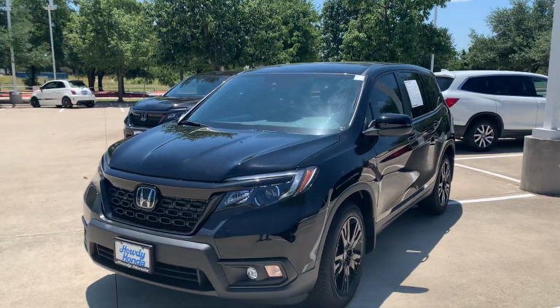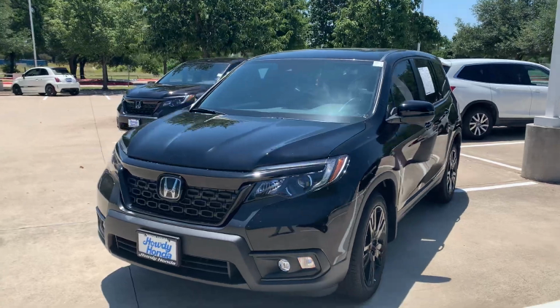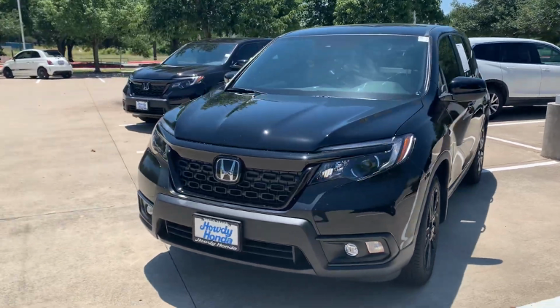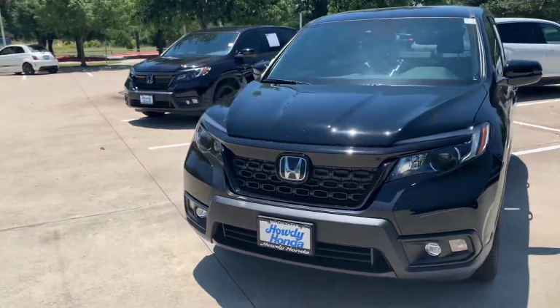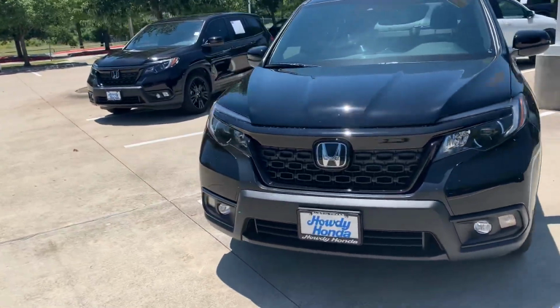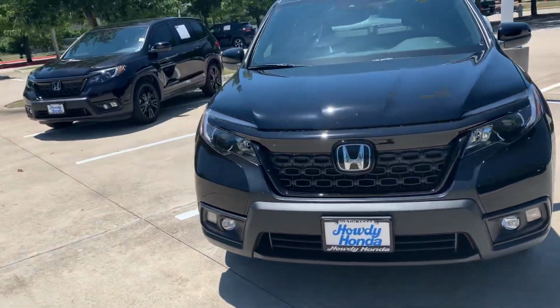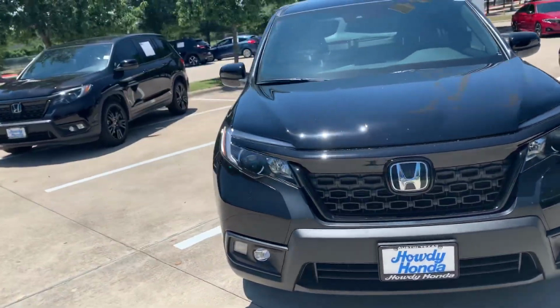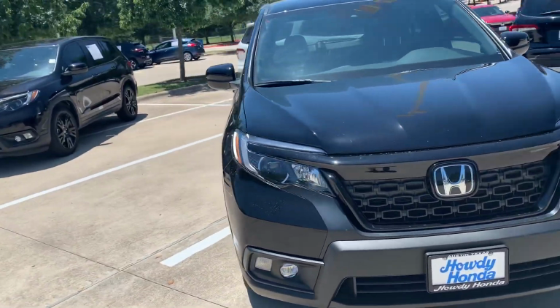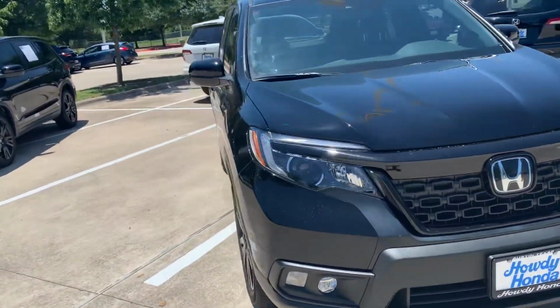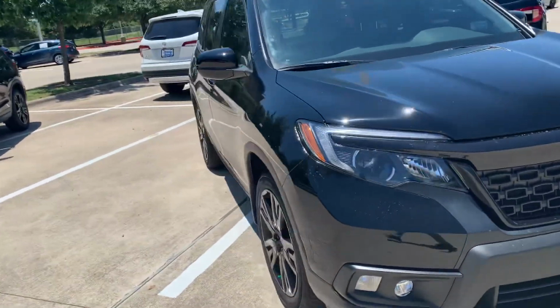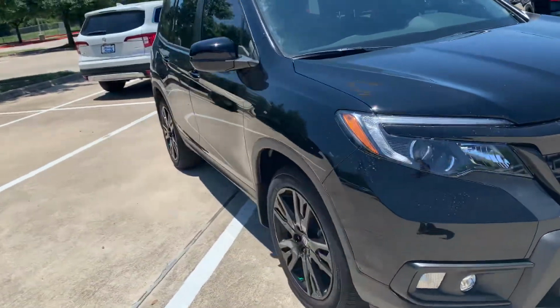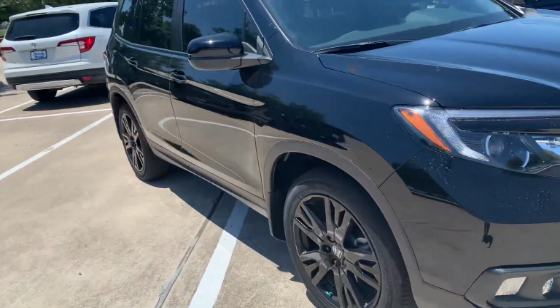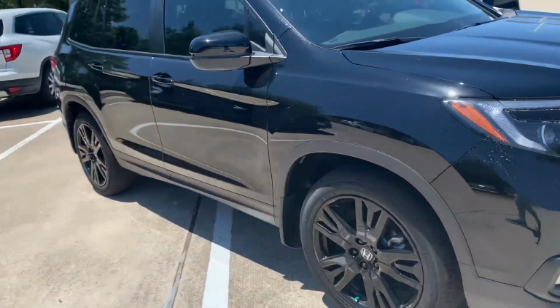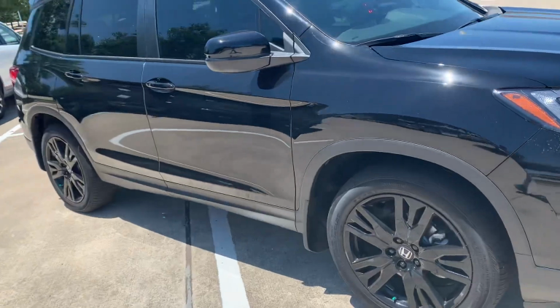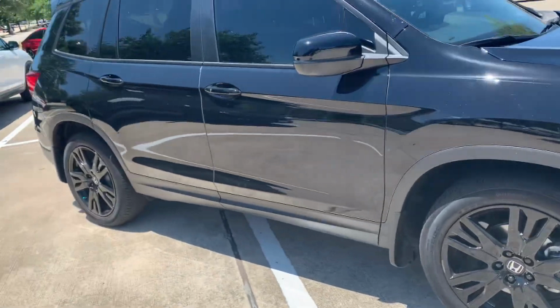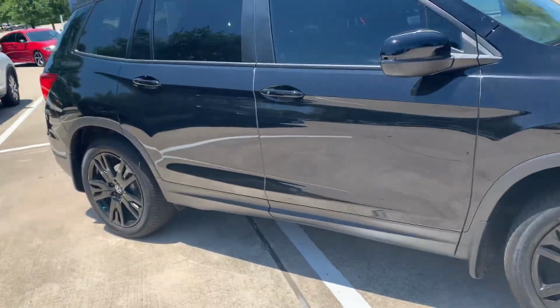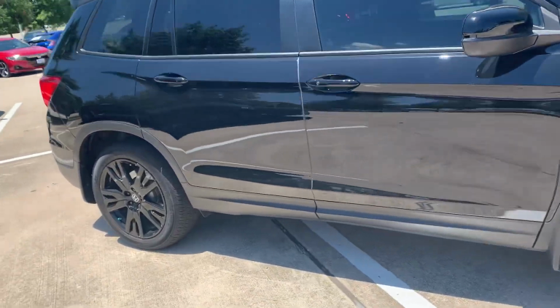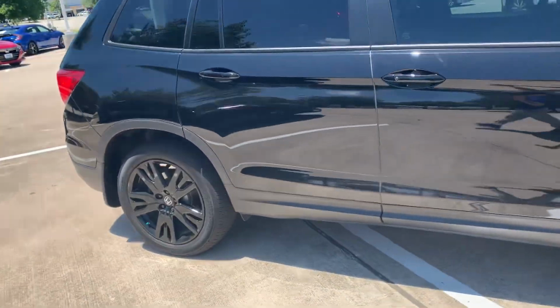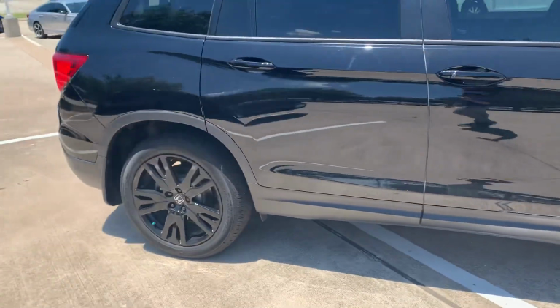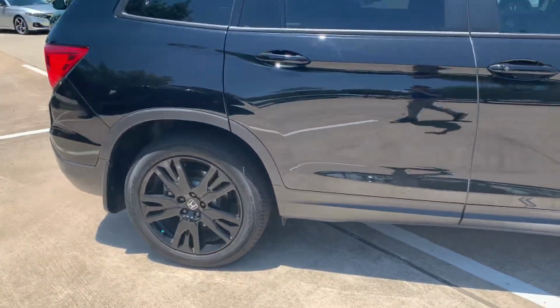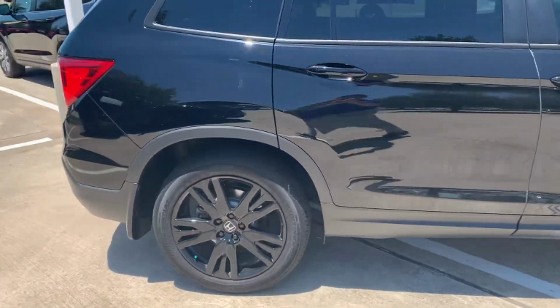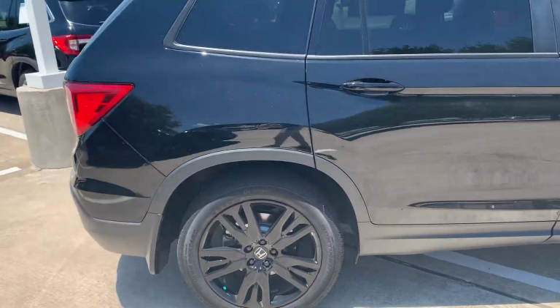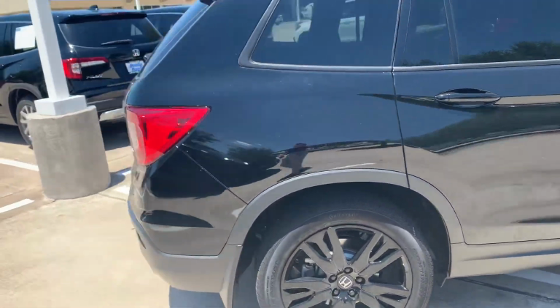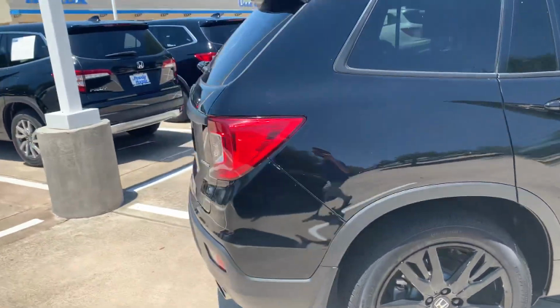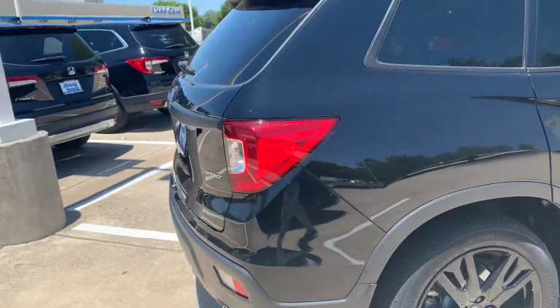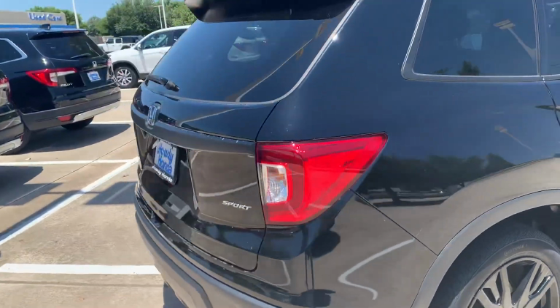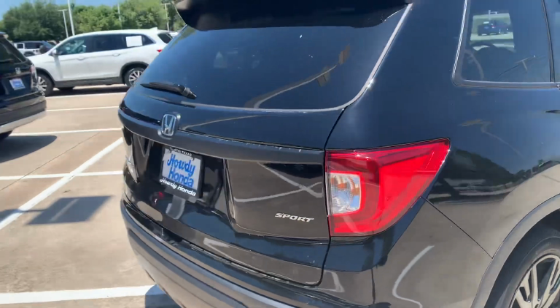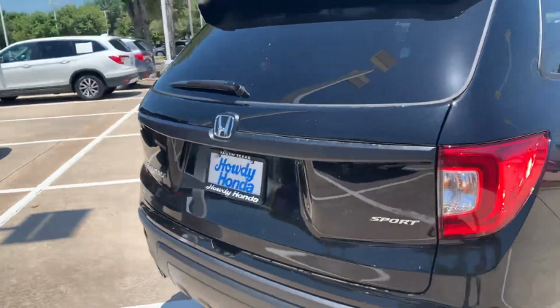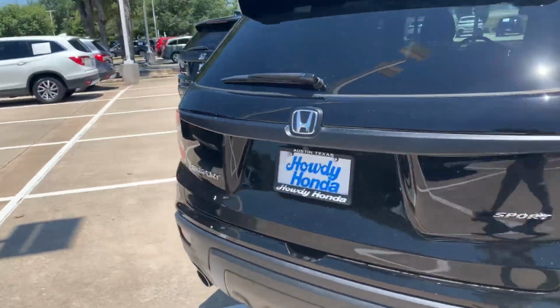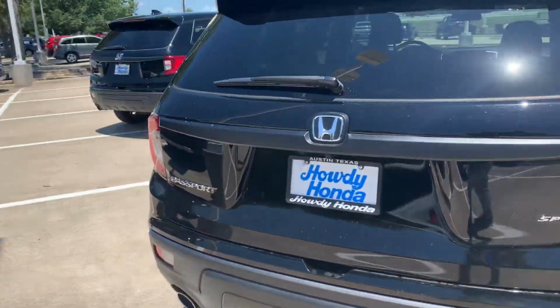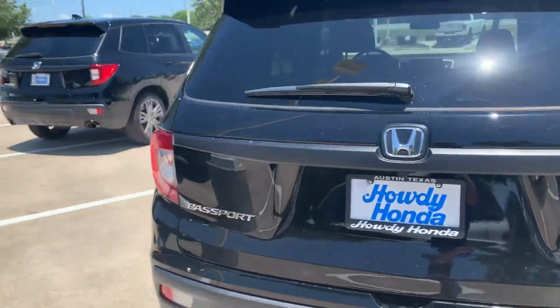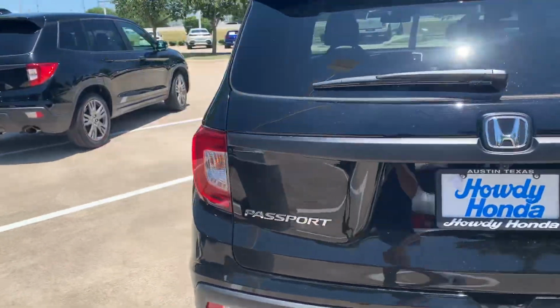Hey Sophonia, this is Ryan at Howdy Honda. Here's that 2021 Honda Passport that you inquired about. It is the Sport Edition. Super clean.